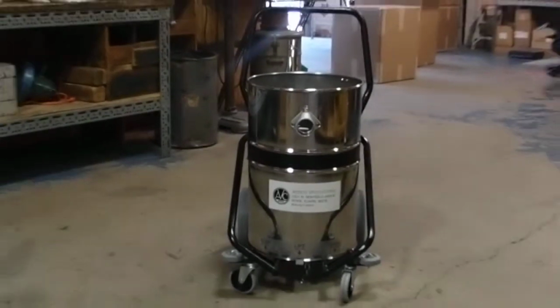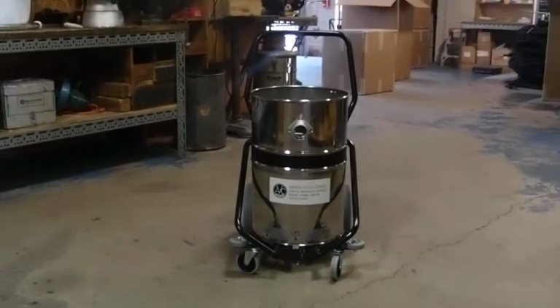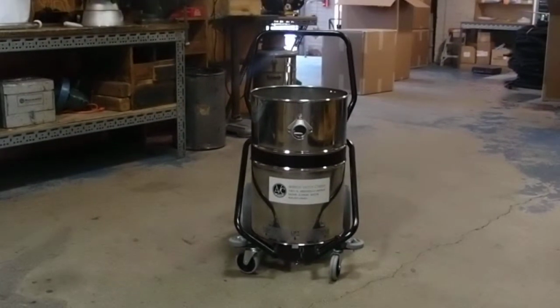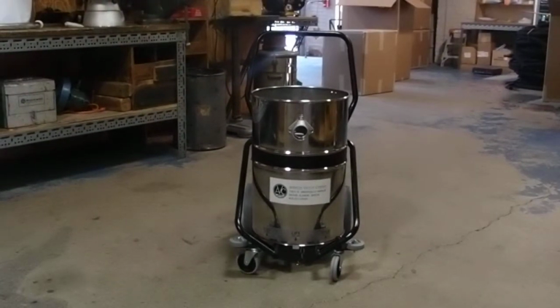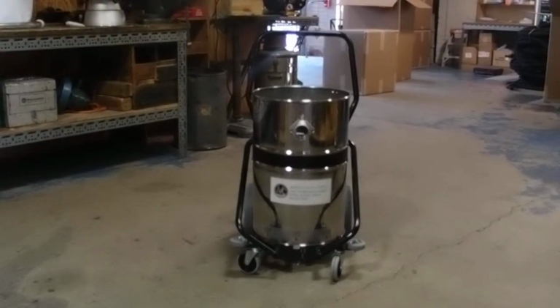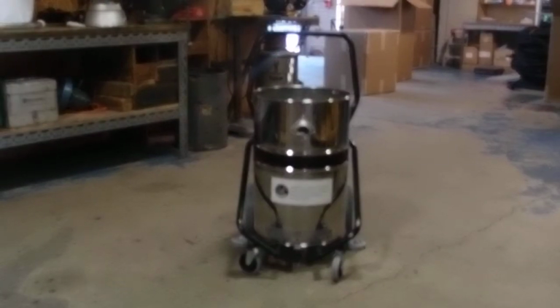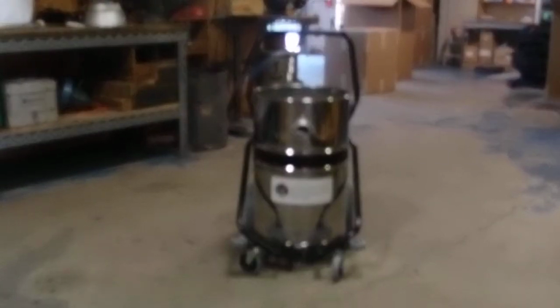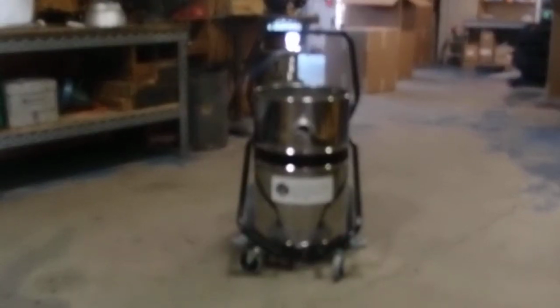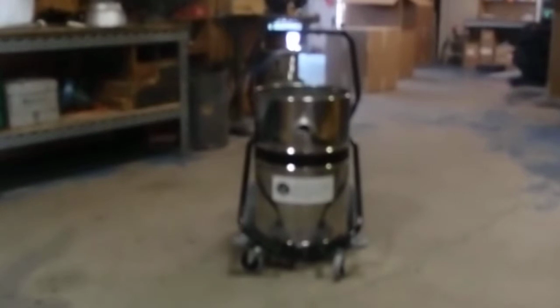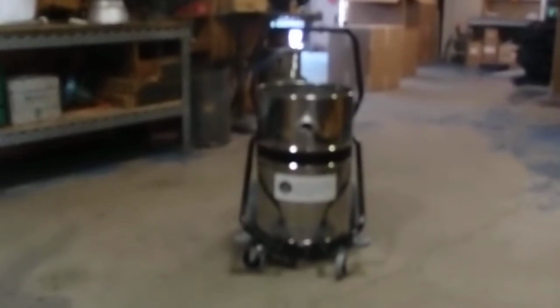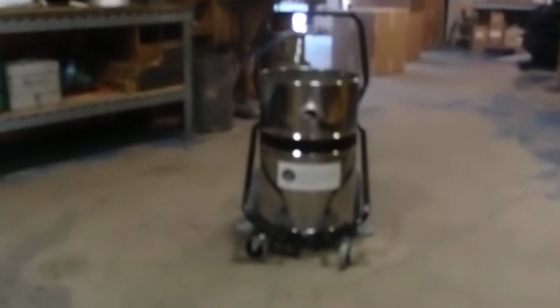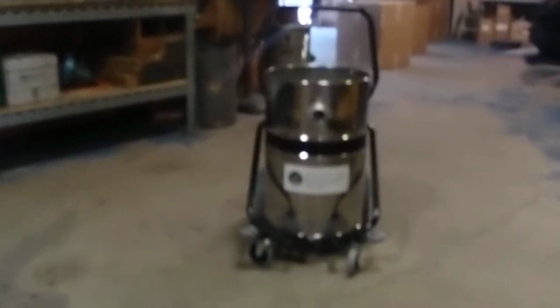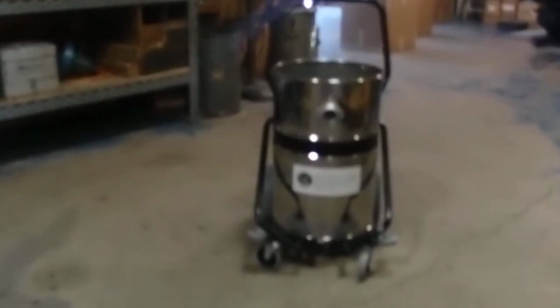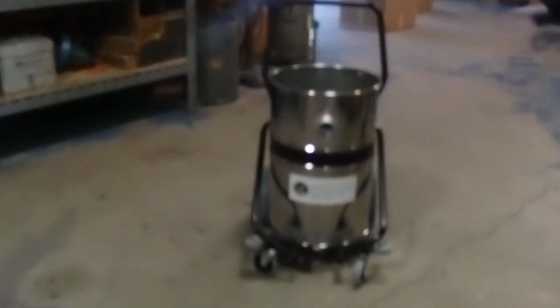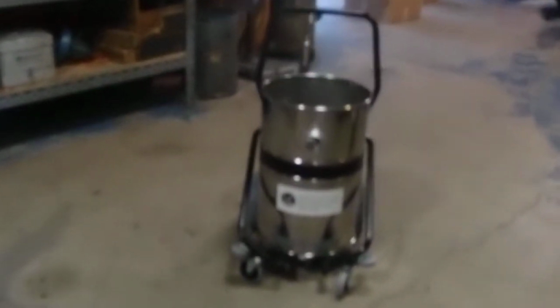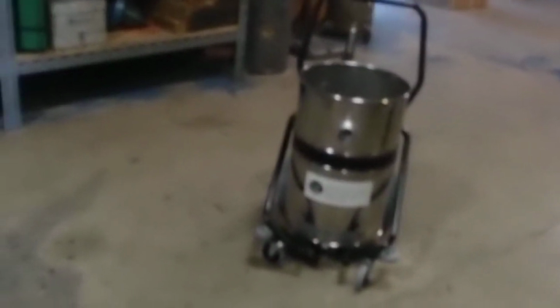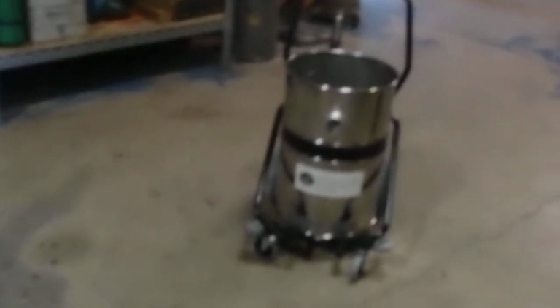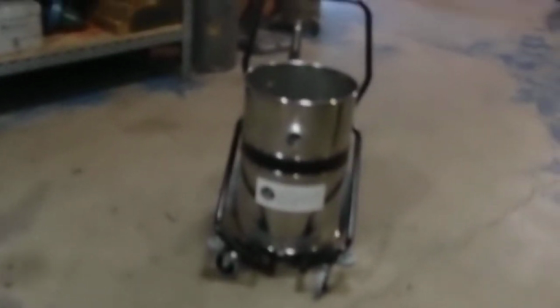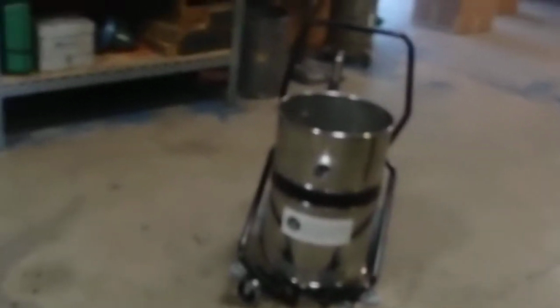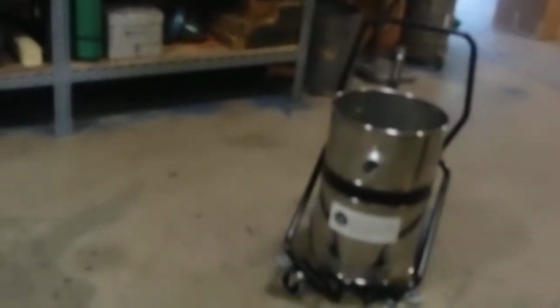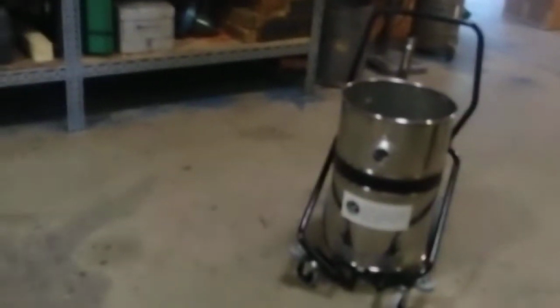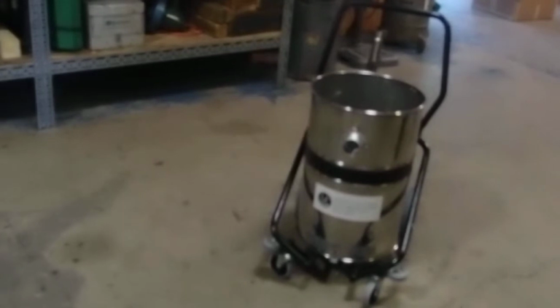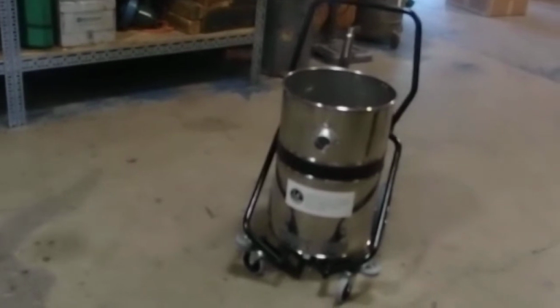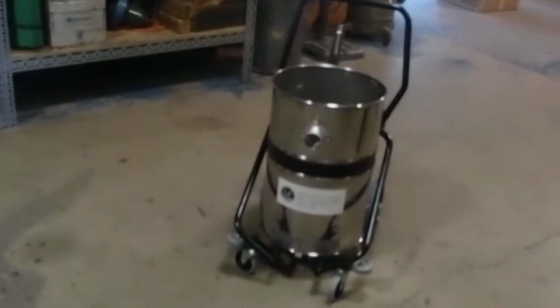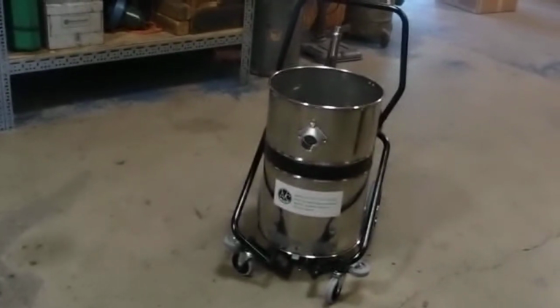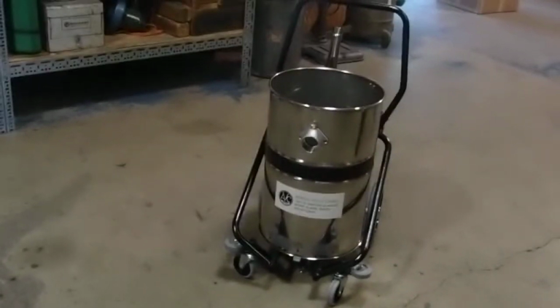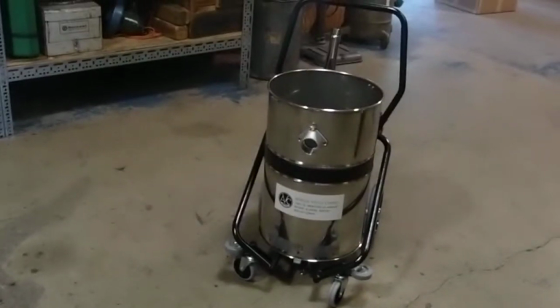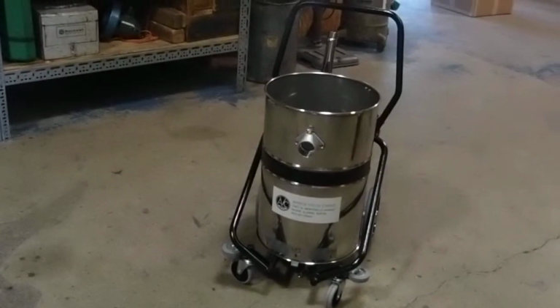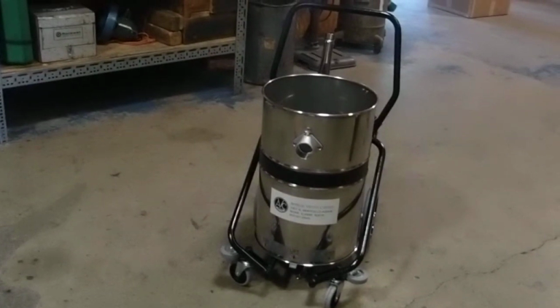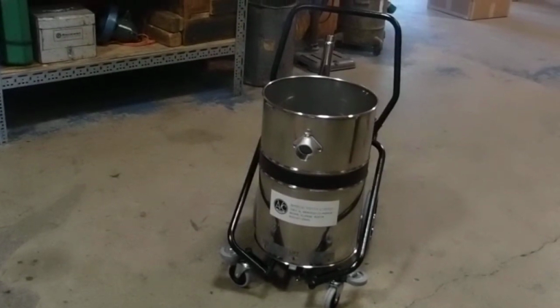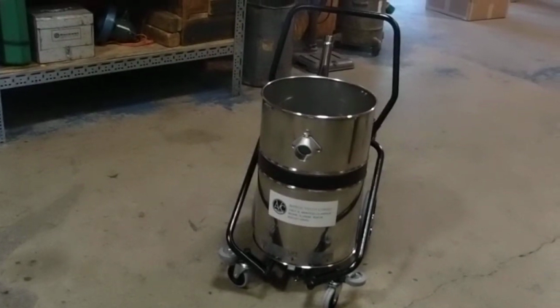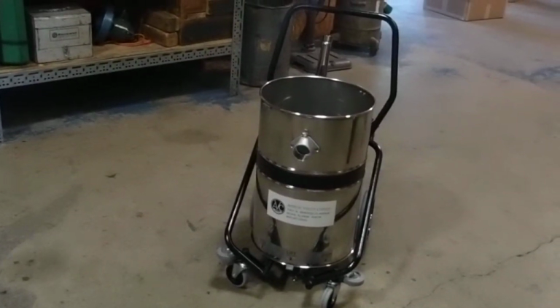Instruction video for the model 1J18. The 1J18 consists of three components. The first component is the 18-gallon stainless steel tank equipped with a wheel carrier.